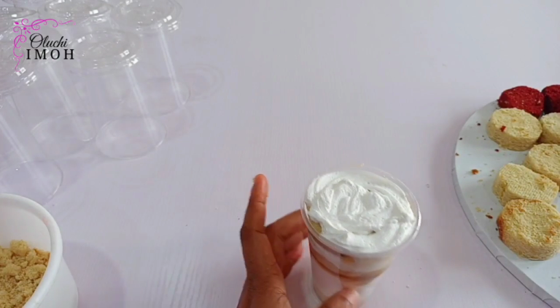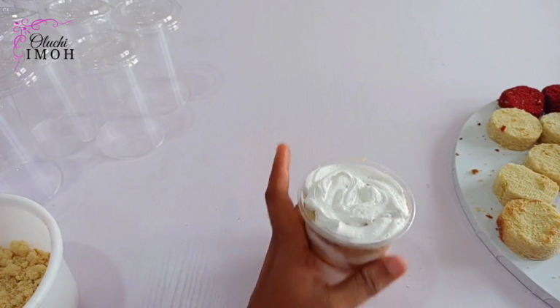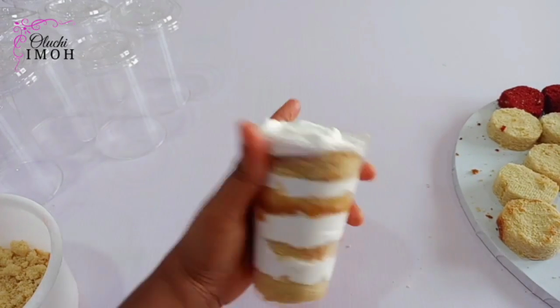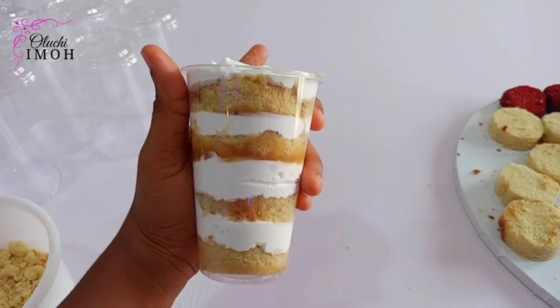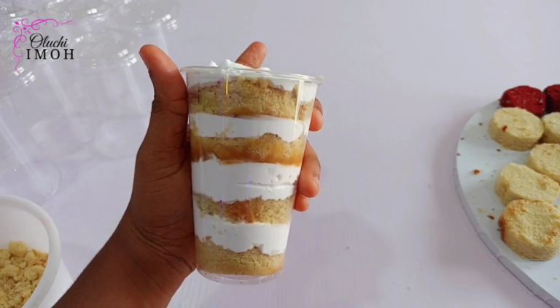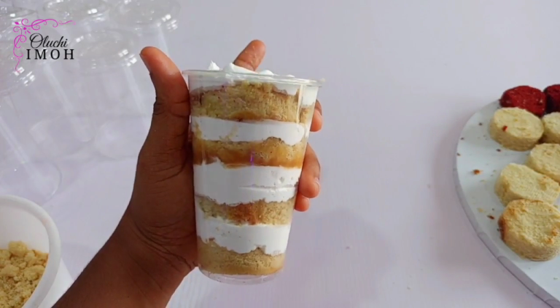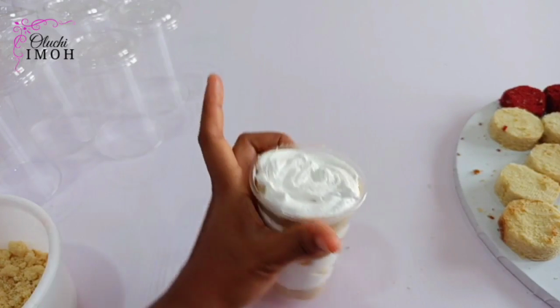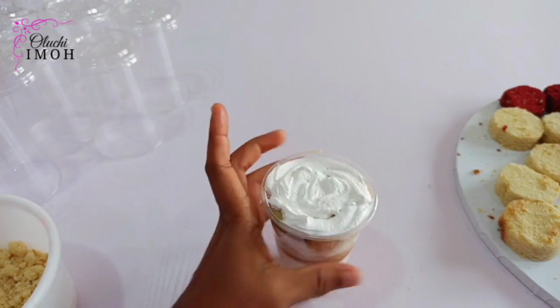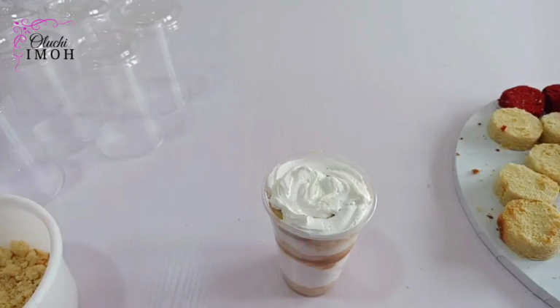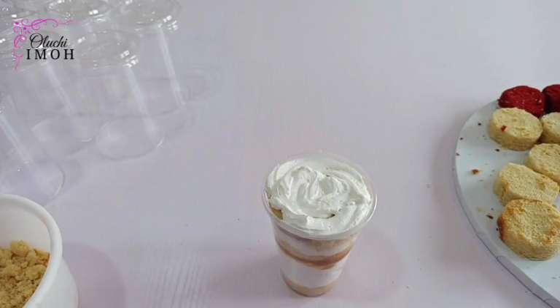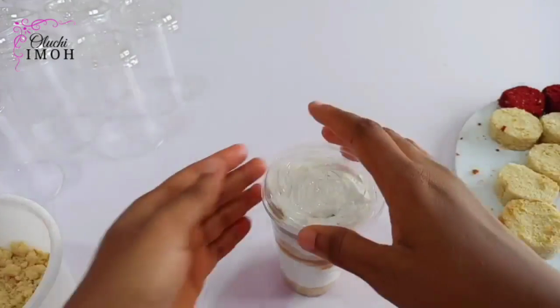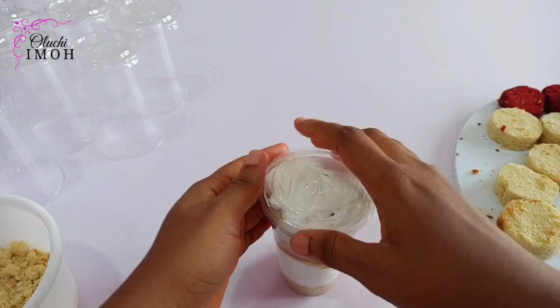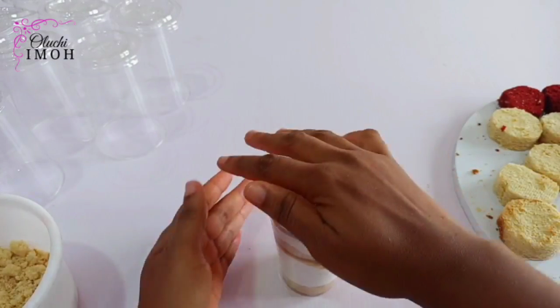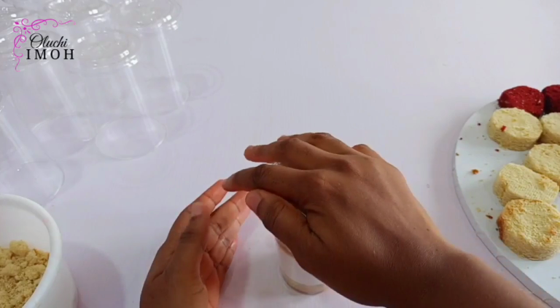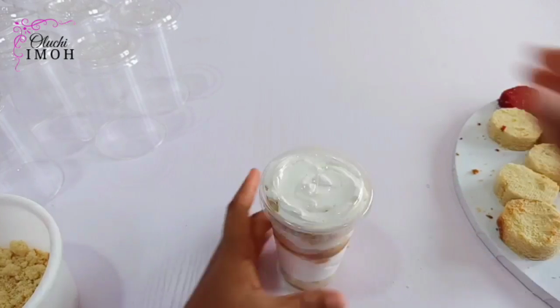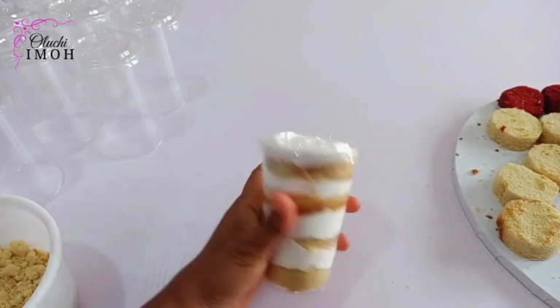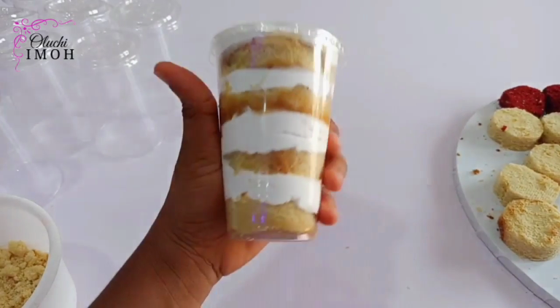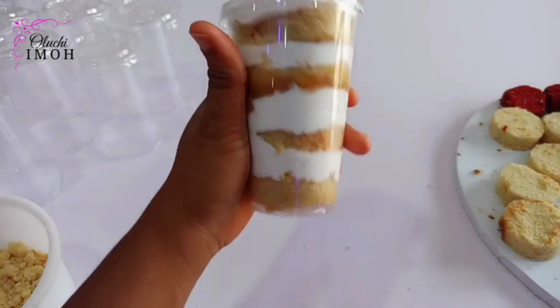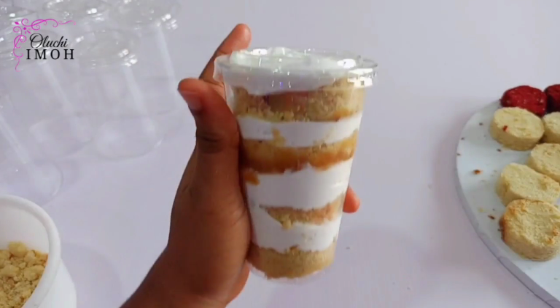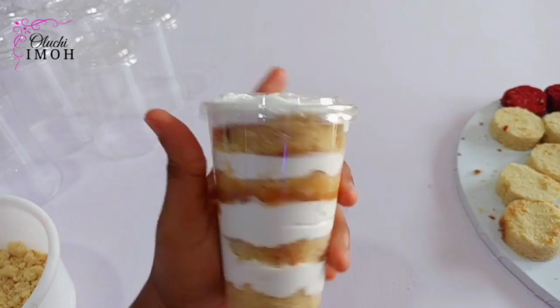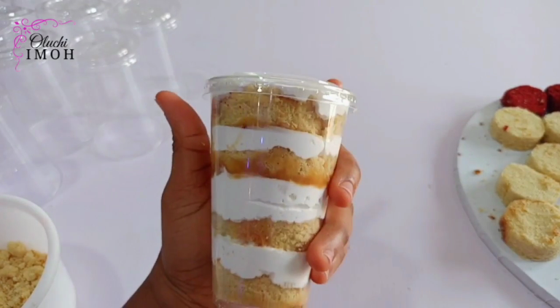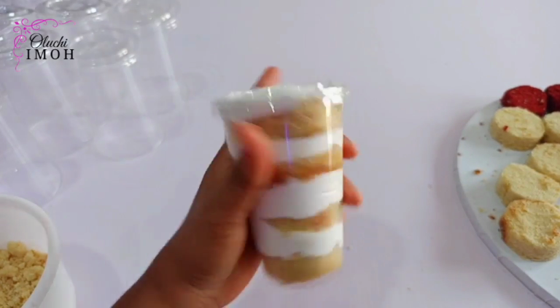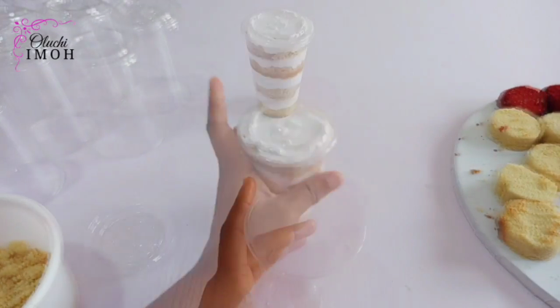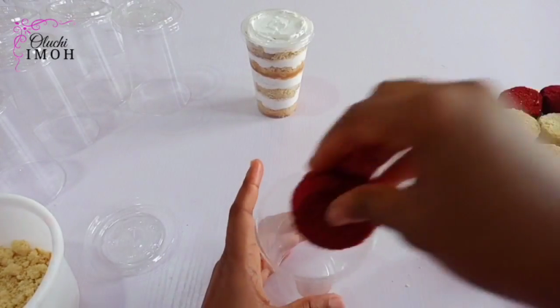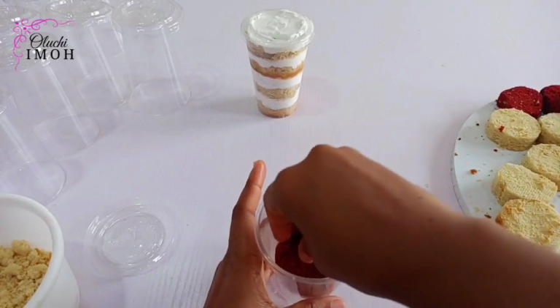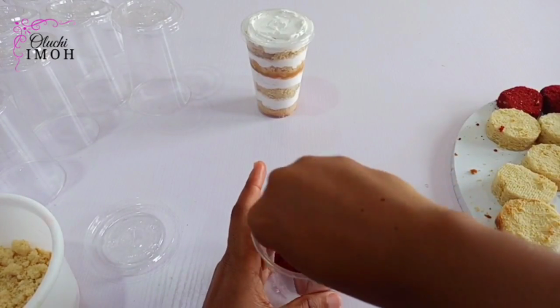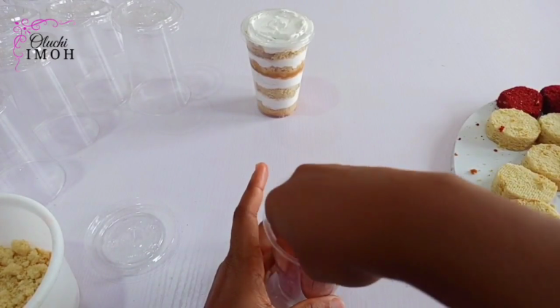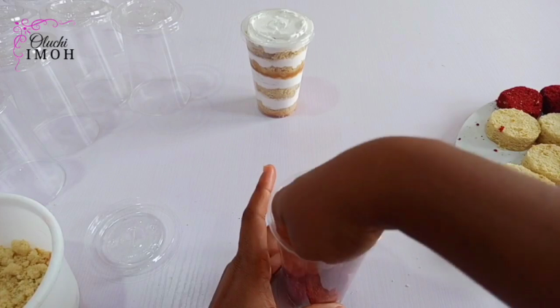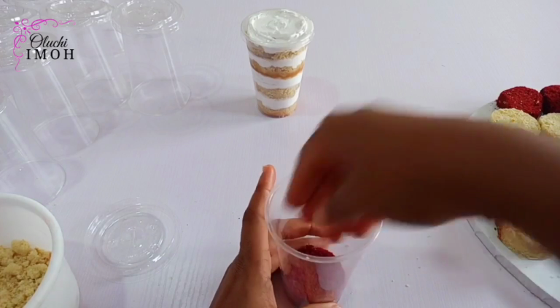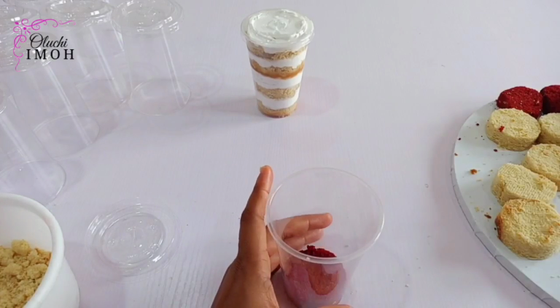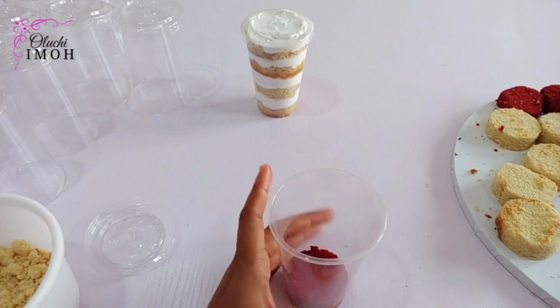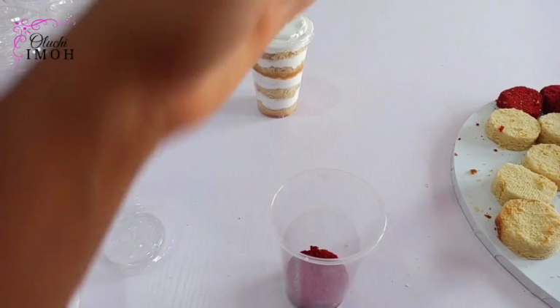Now we're done with the vanilla cake parfait — isn't that beautiful? I love it. So we're just going to cover it, set it aside, and do the same for the red velvet and chocolate parfait.